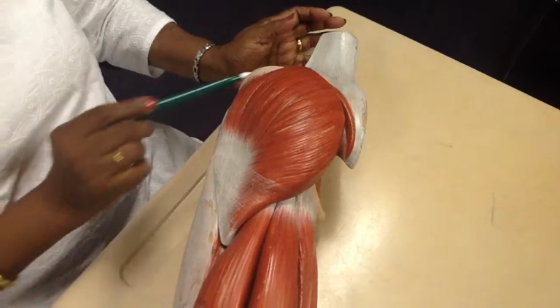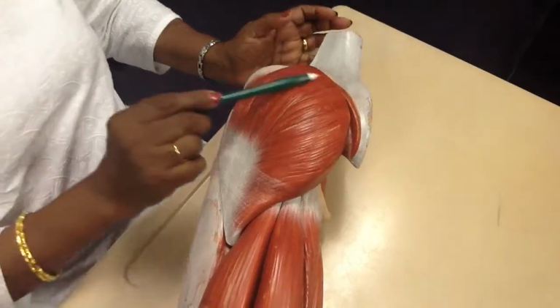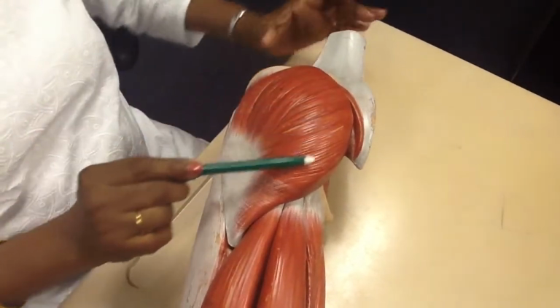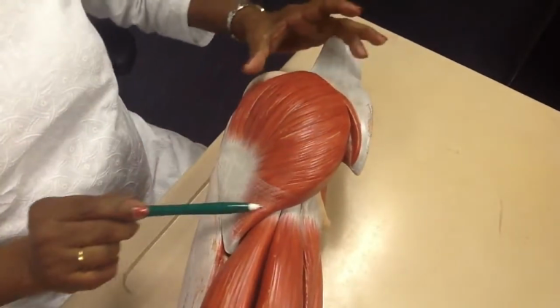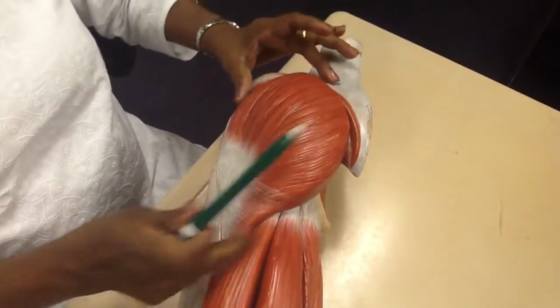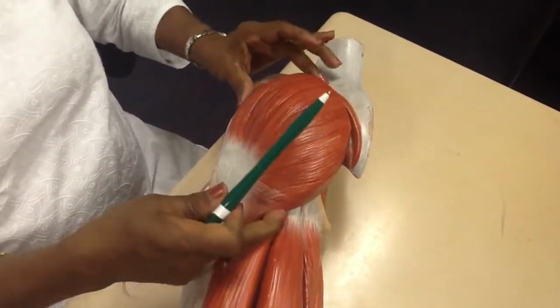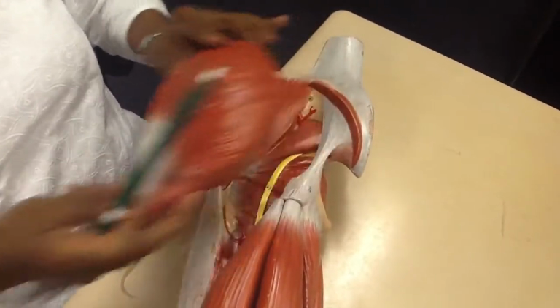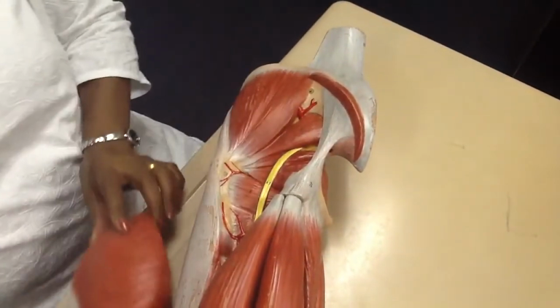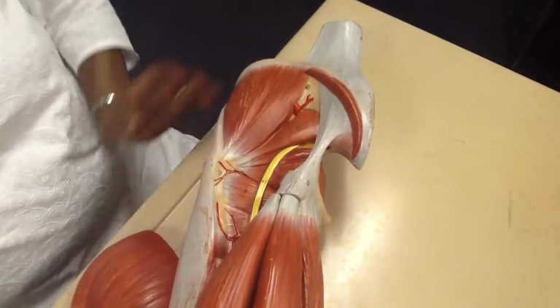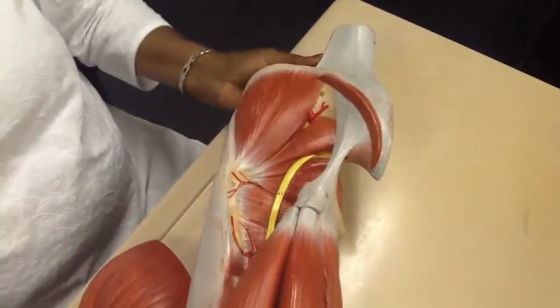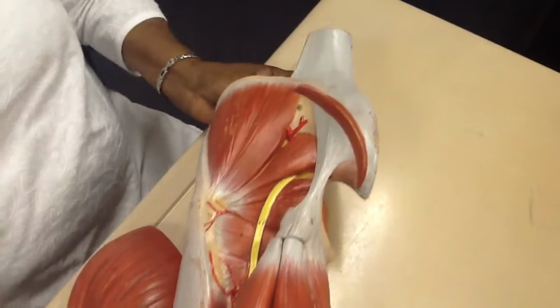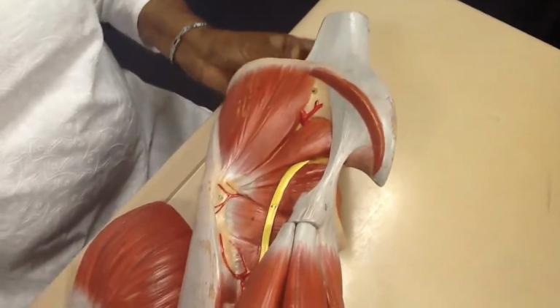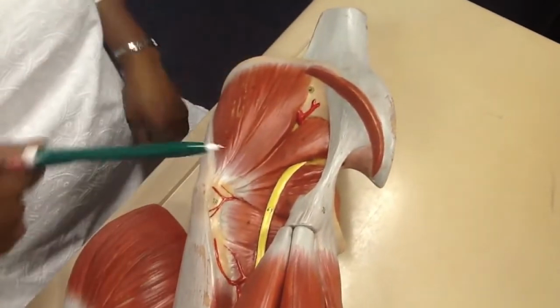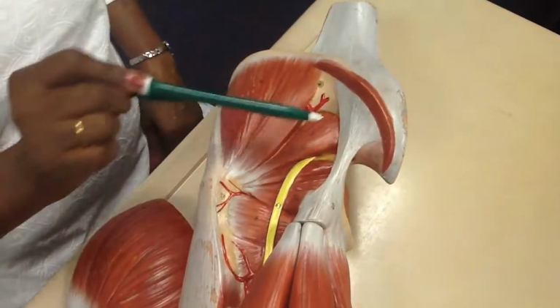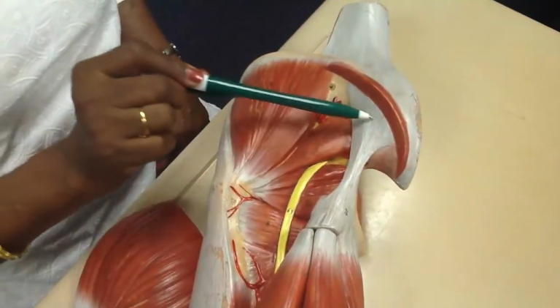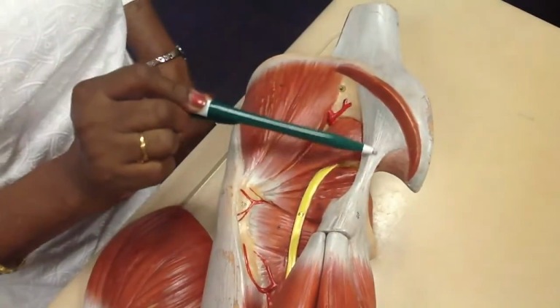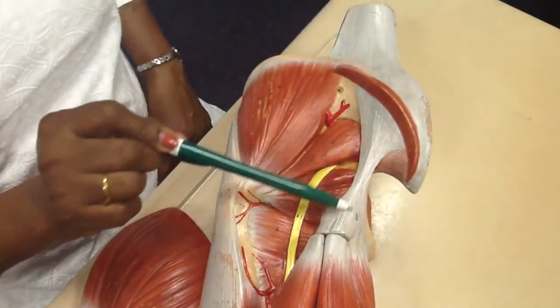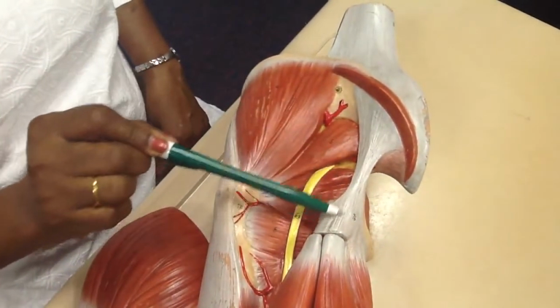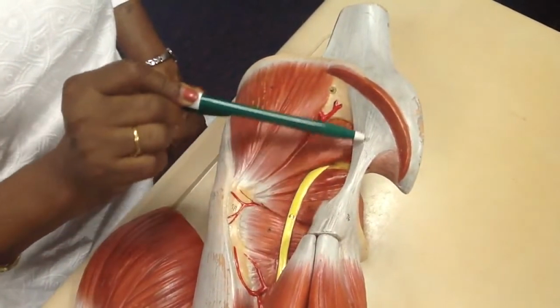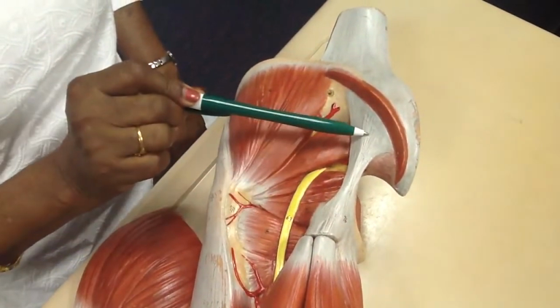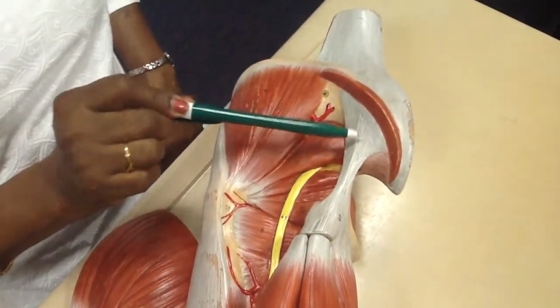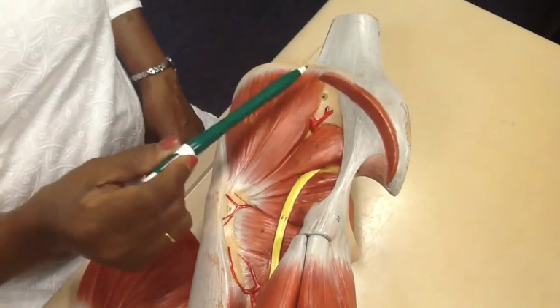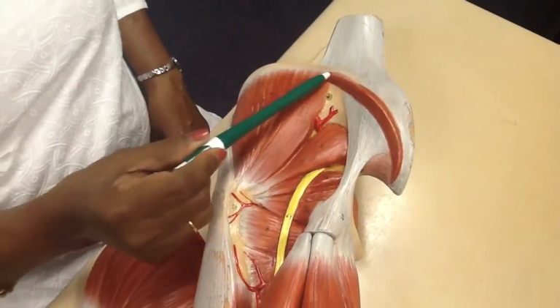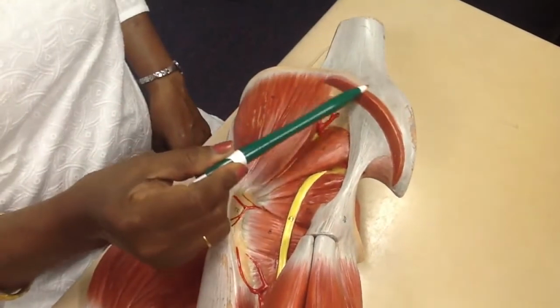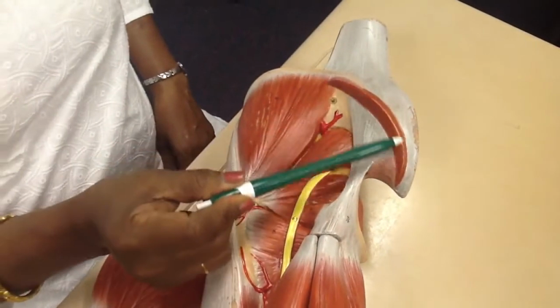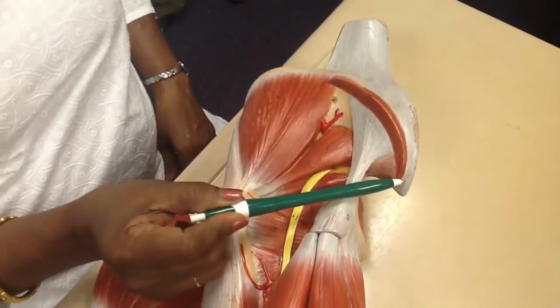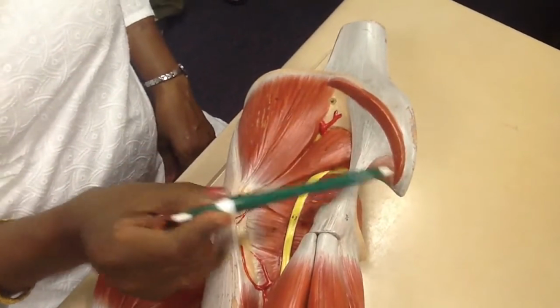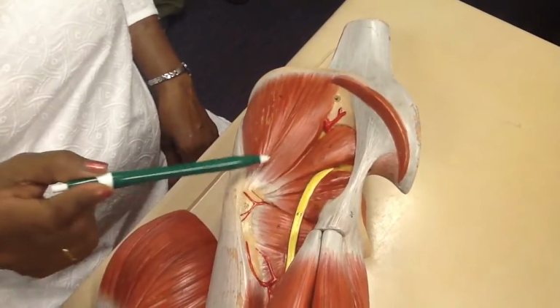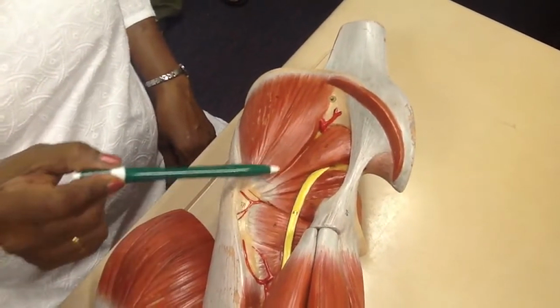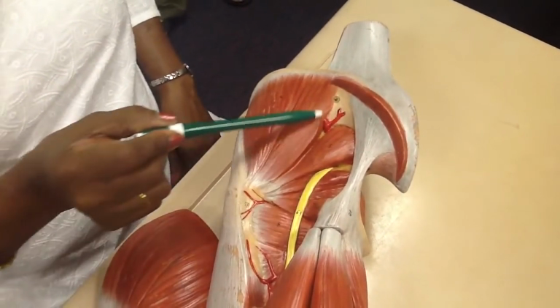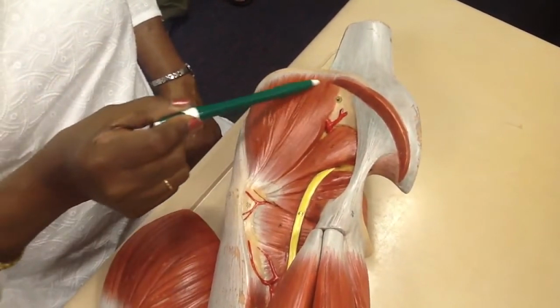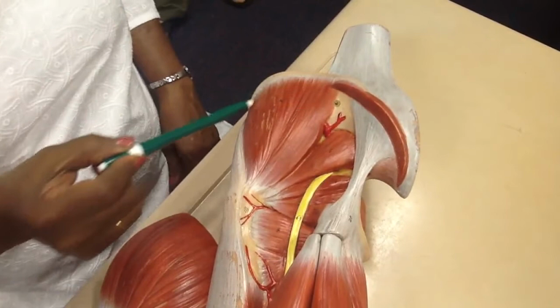Gluteus maximus. Deep to gluteus maximus, you can see the sacrotuberous ligament — part of the maximus cut. Gluteus medius.